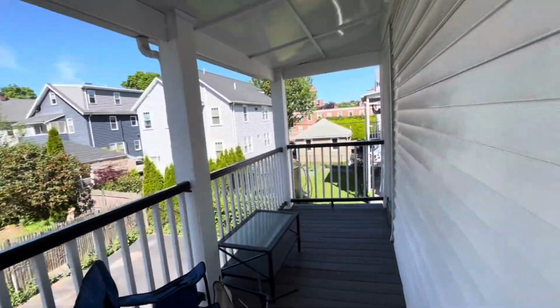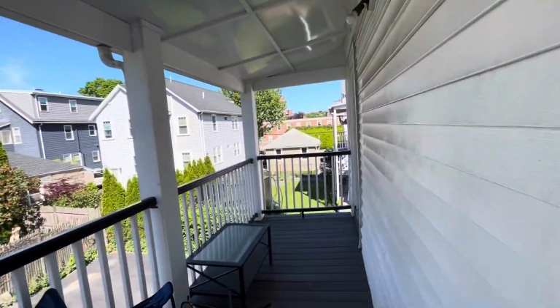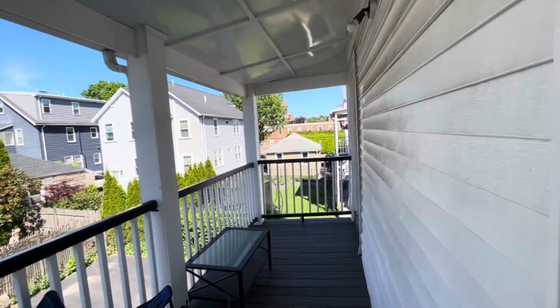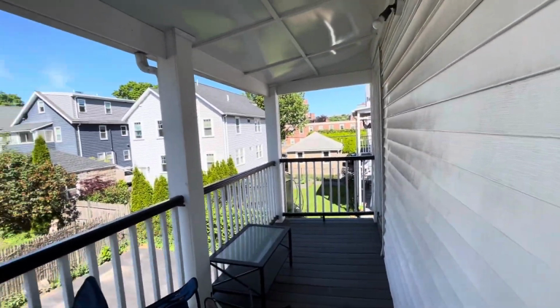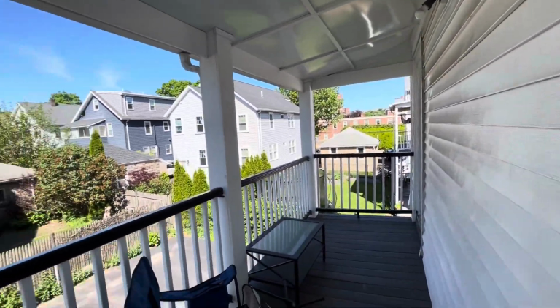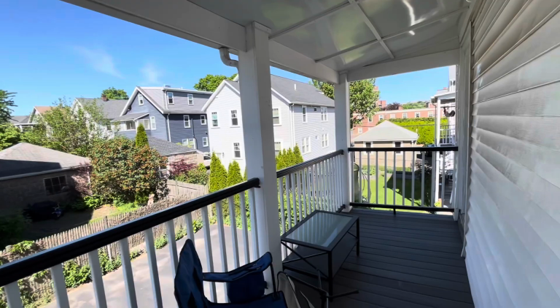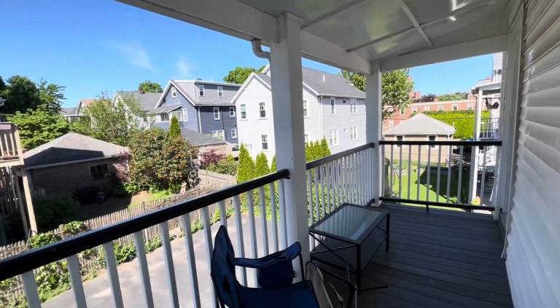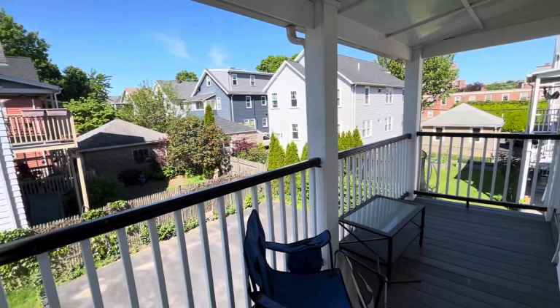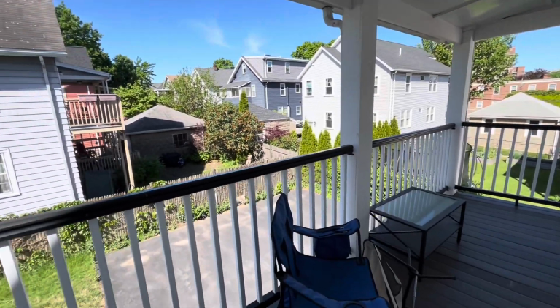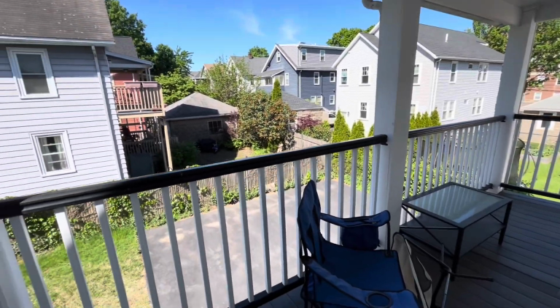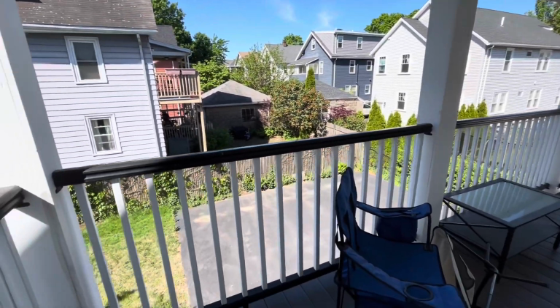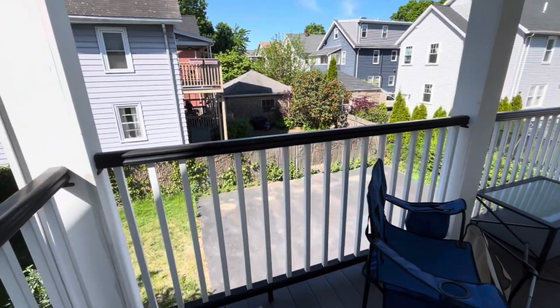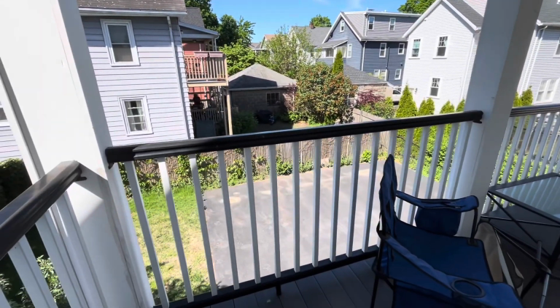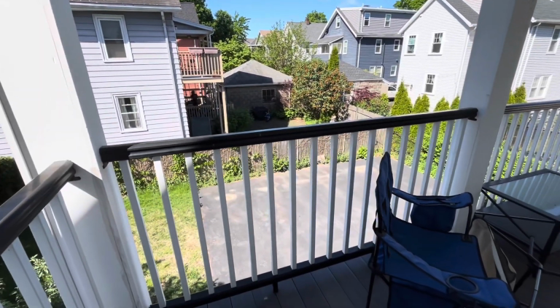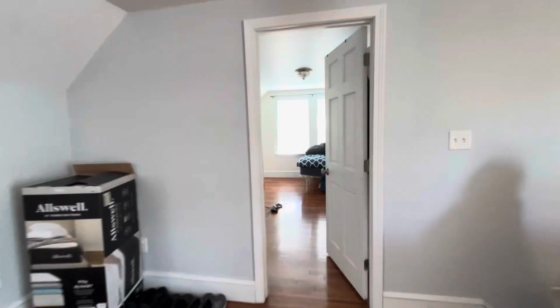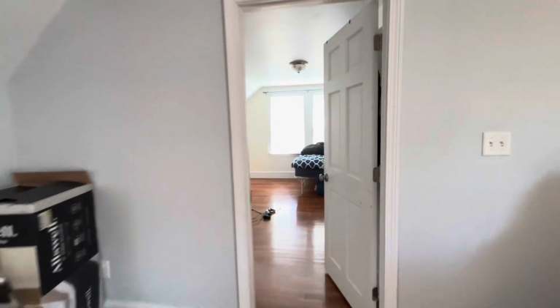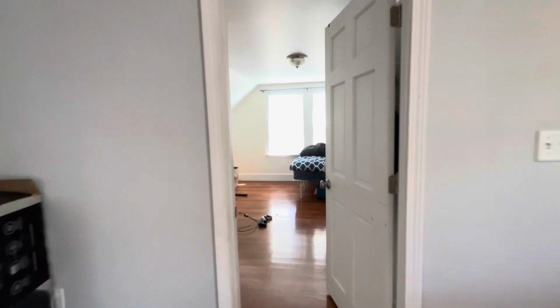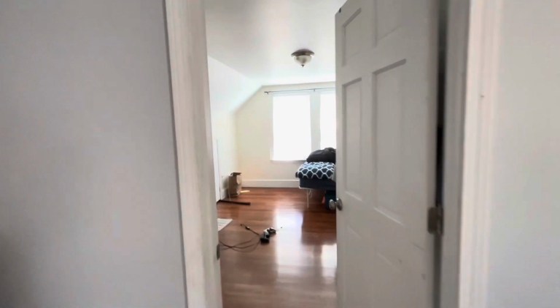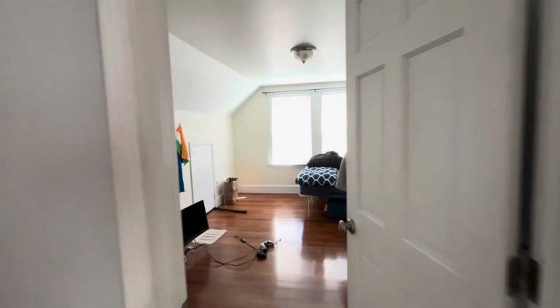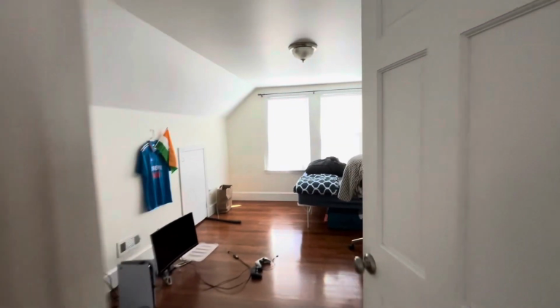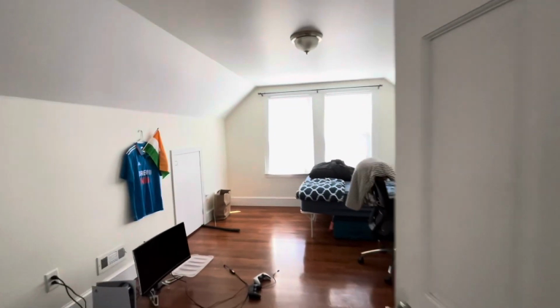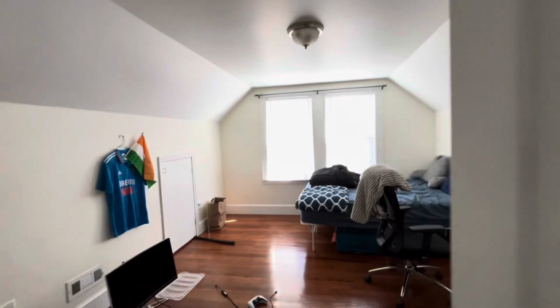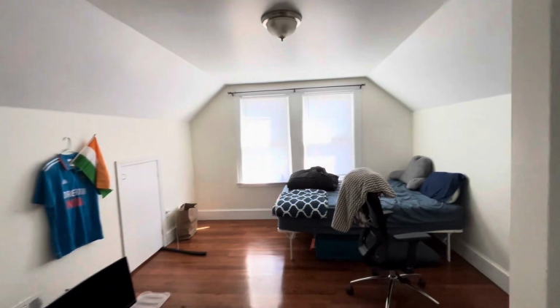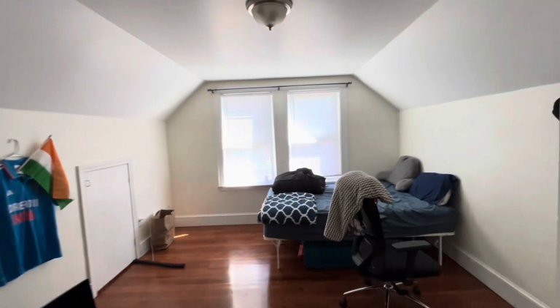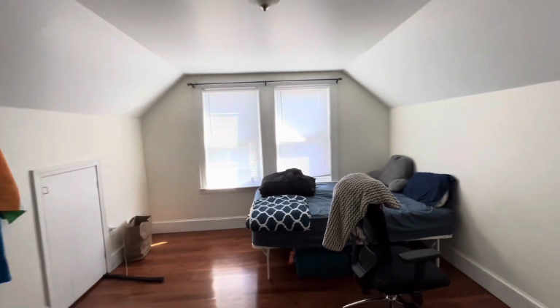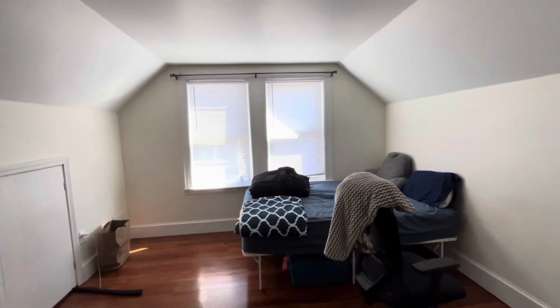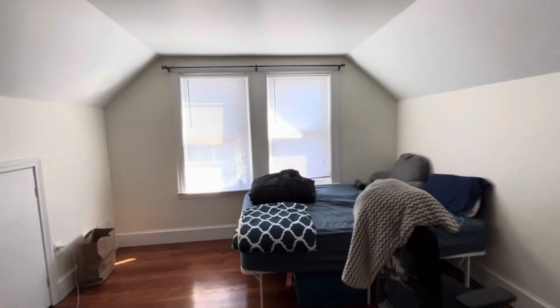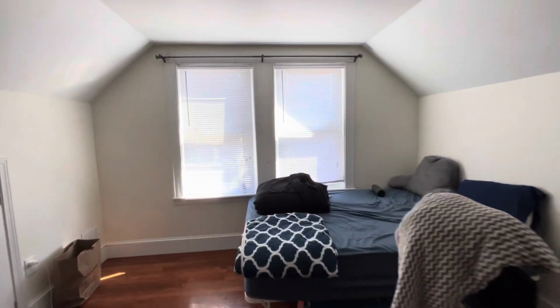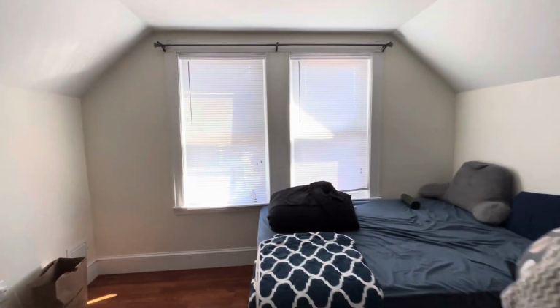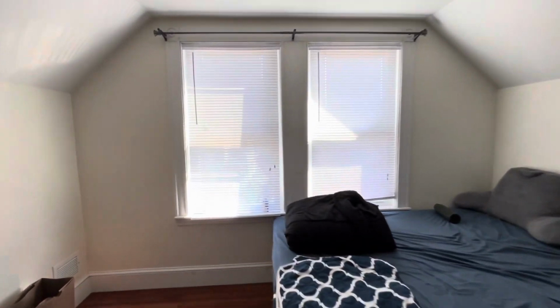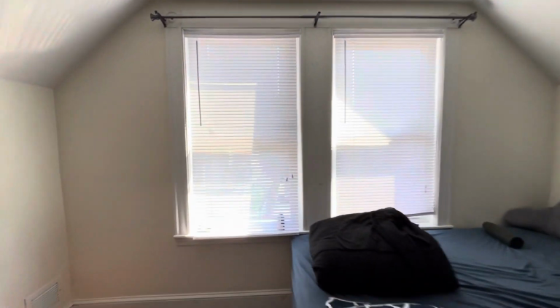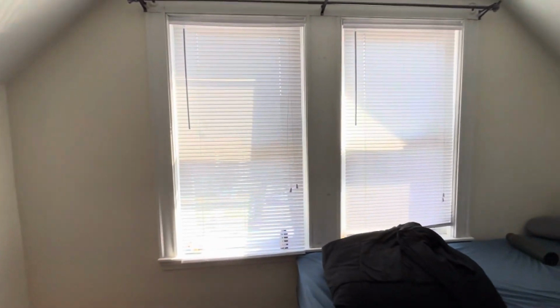We had a contractor price that out. The top floor in front of the house.